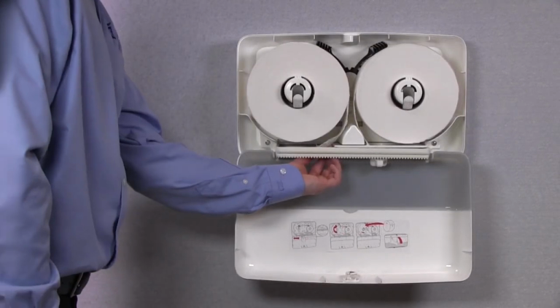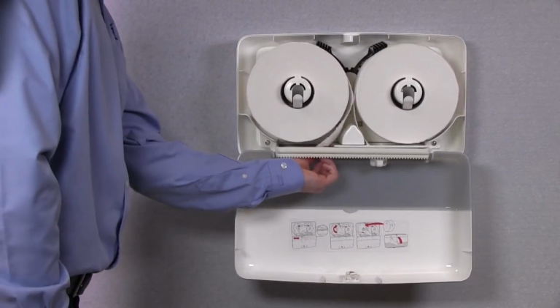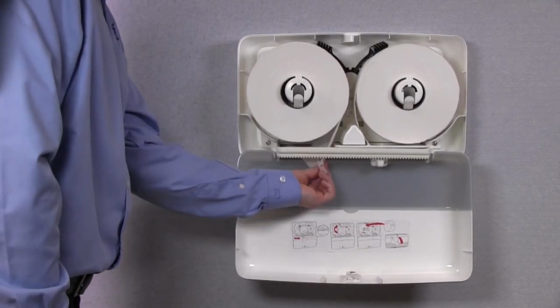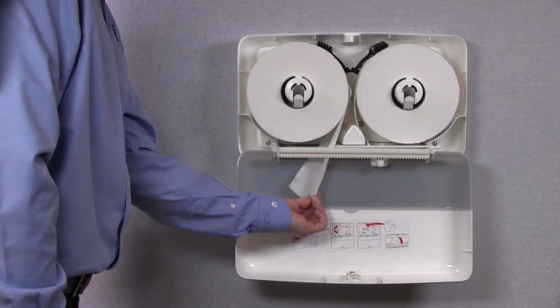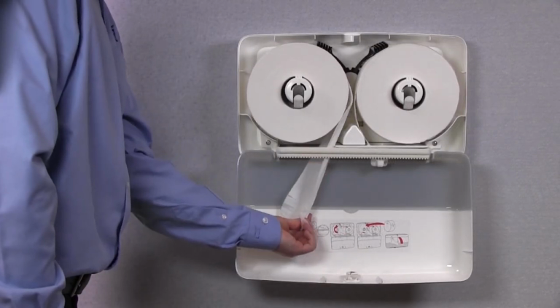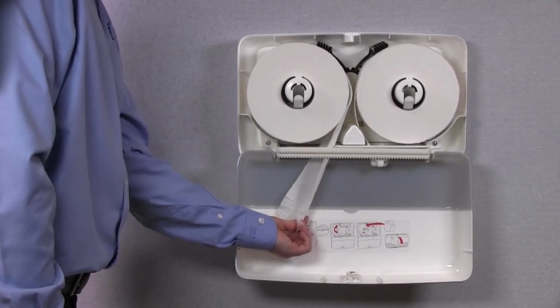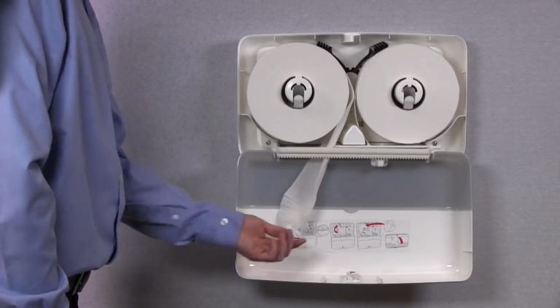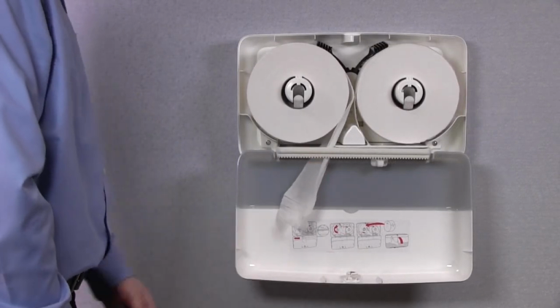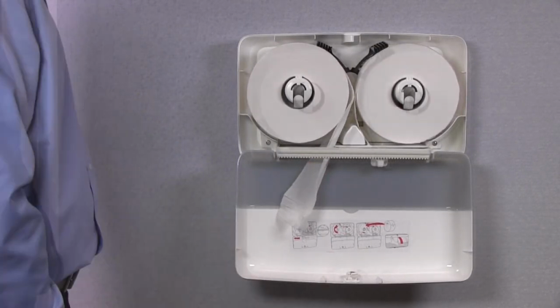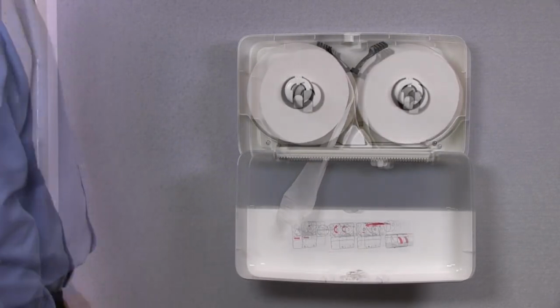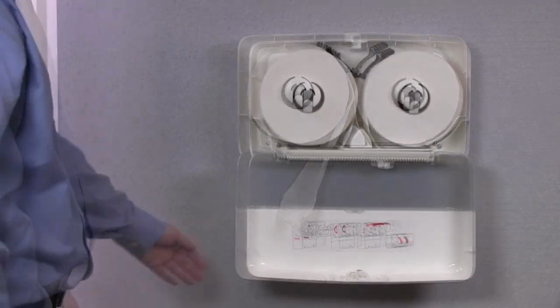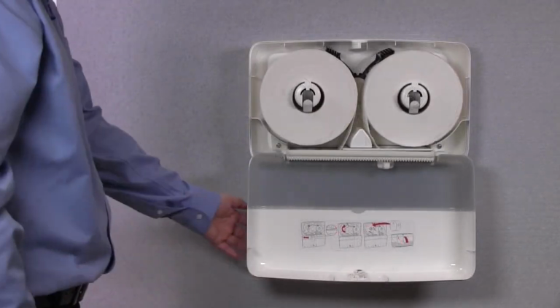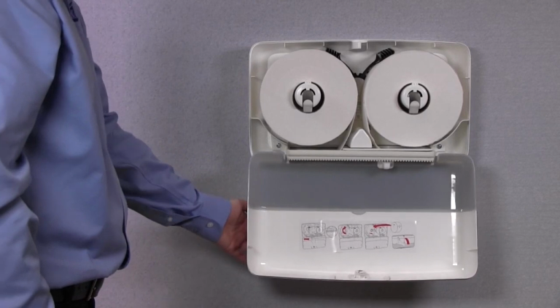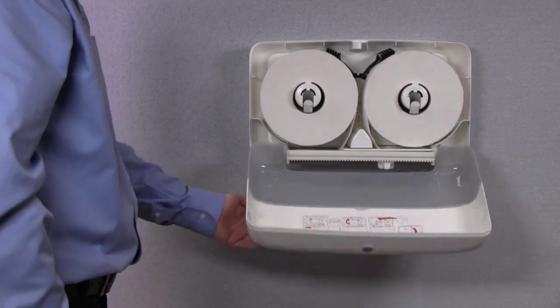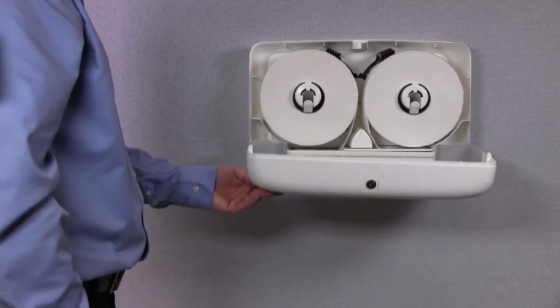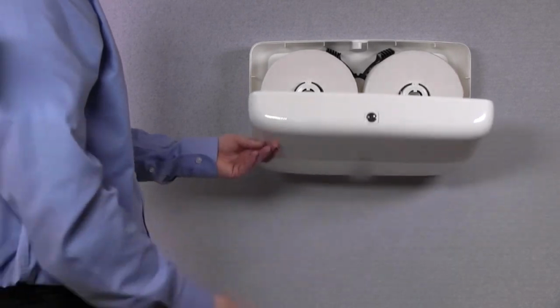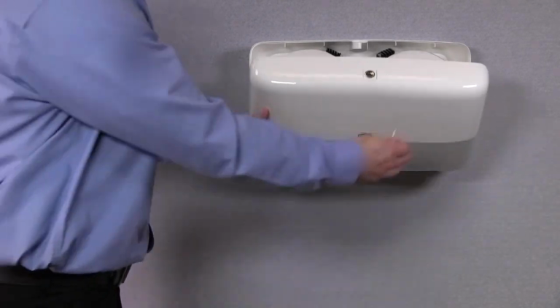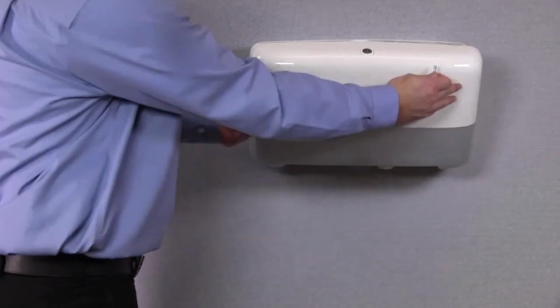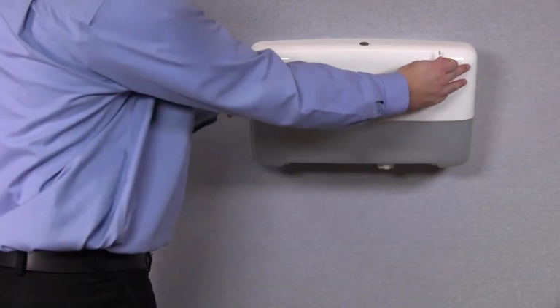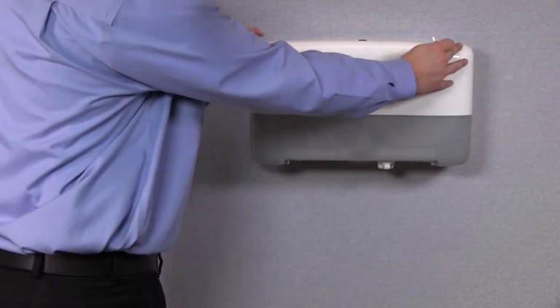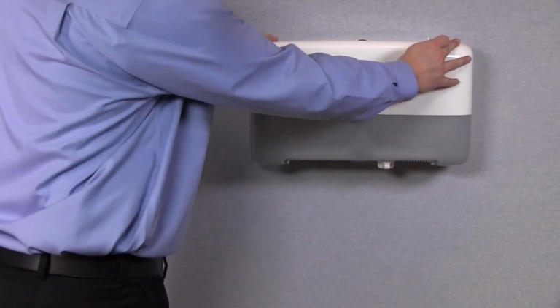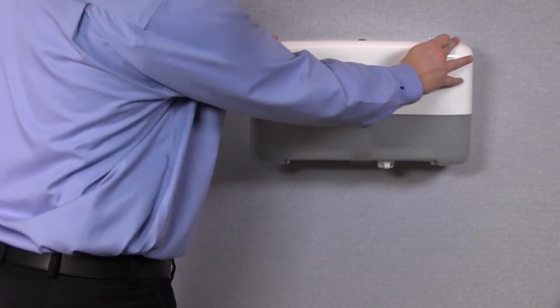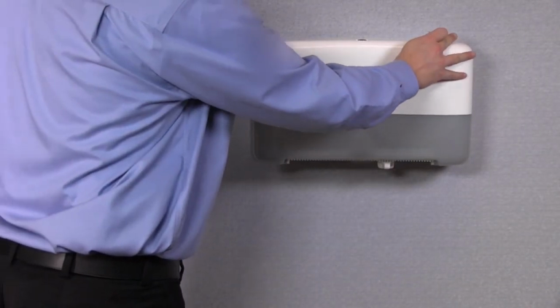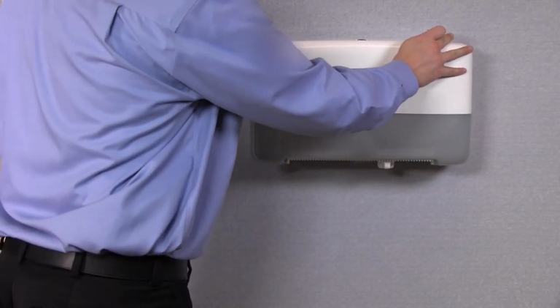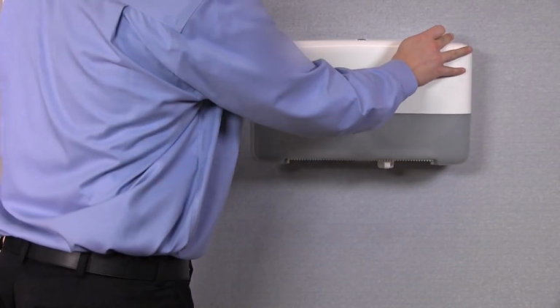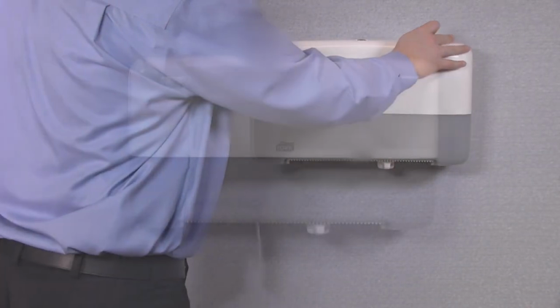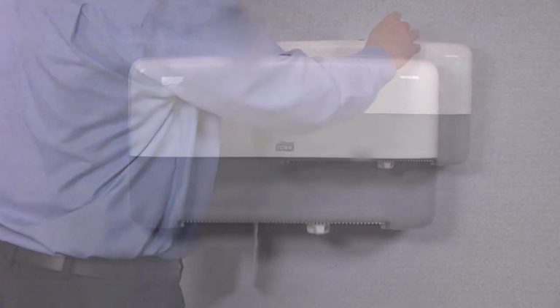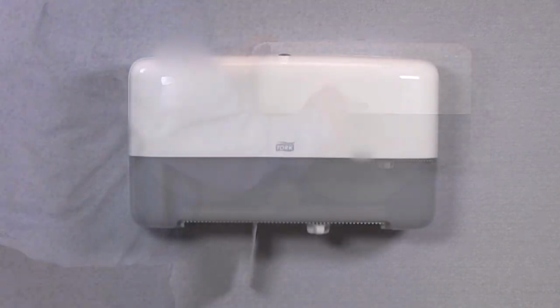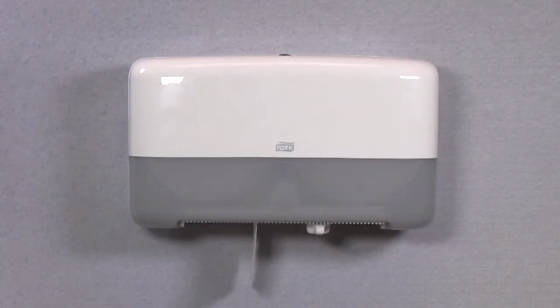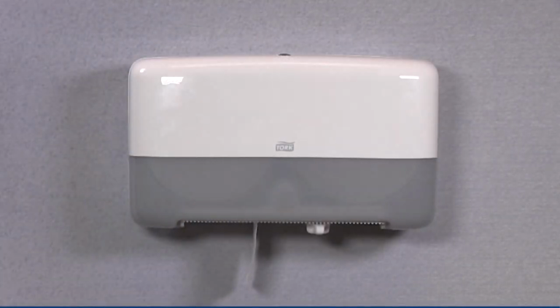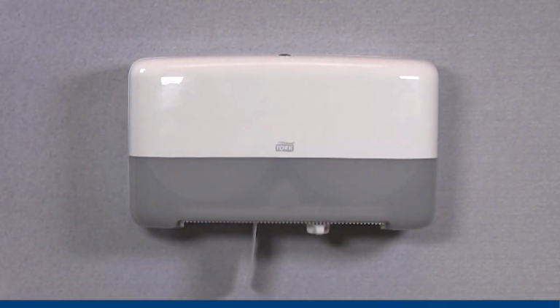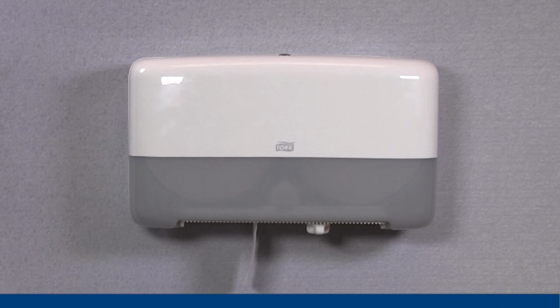Pull the tail through the bottom. The transfer arm will track the usage. Close the cover and your dispenser is ready for use.